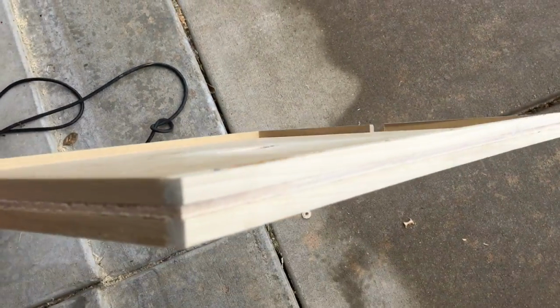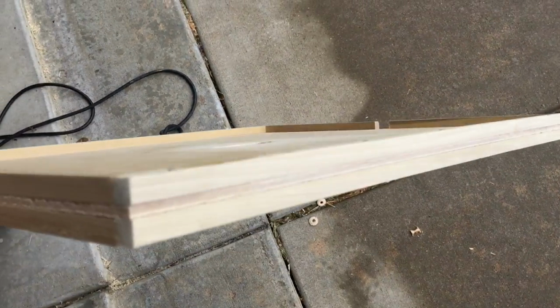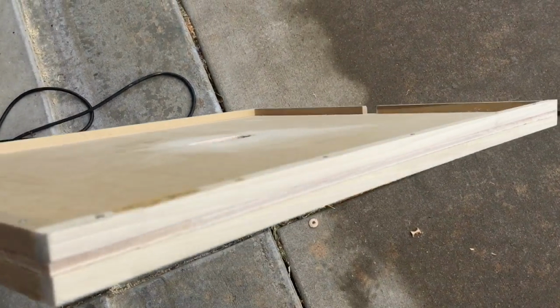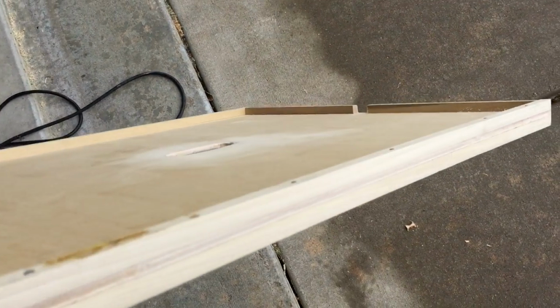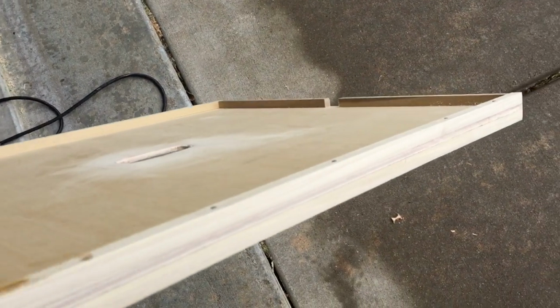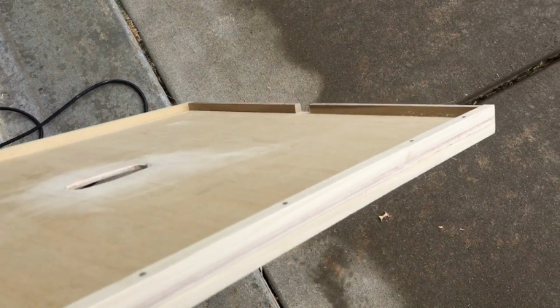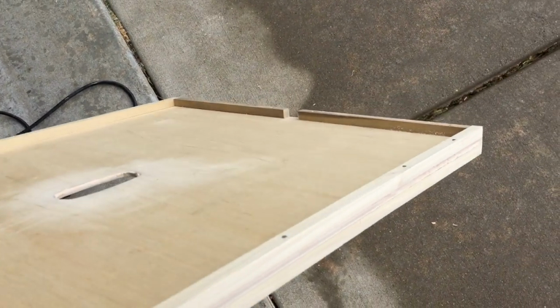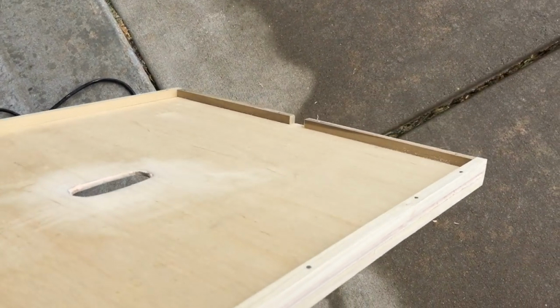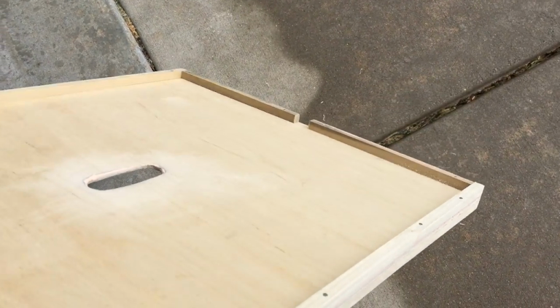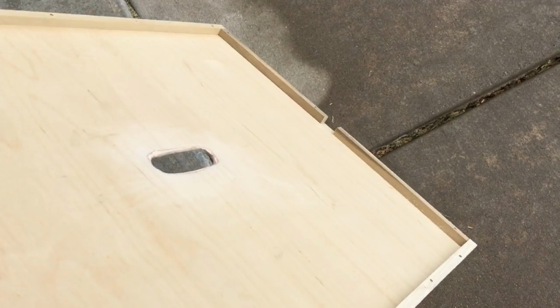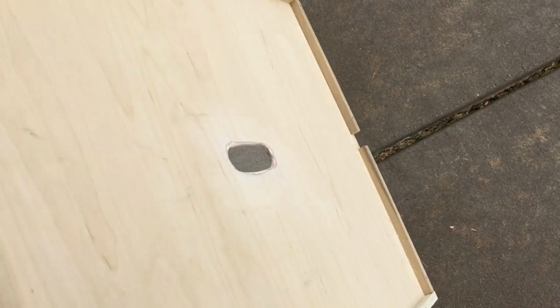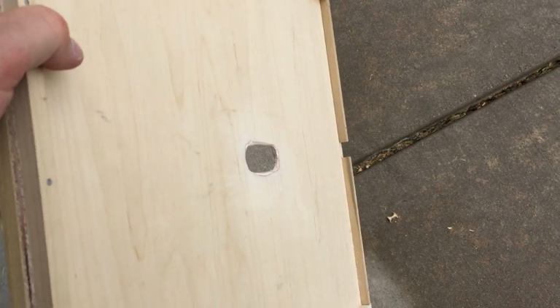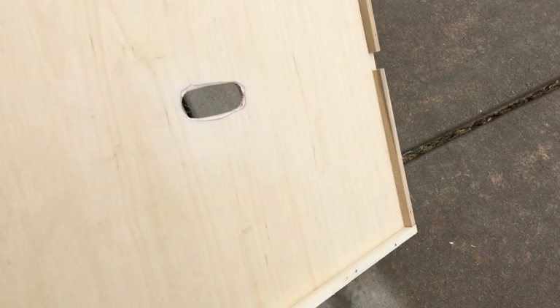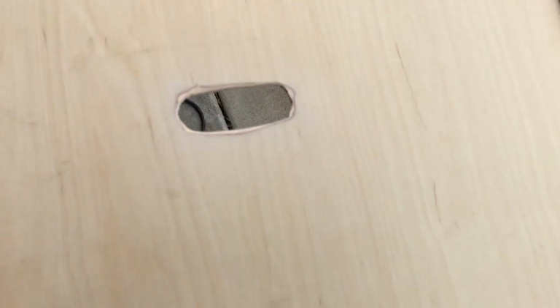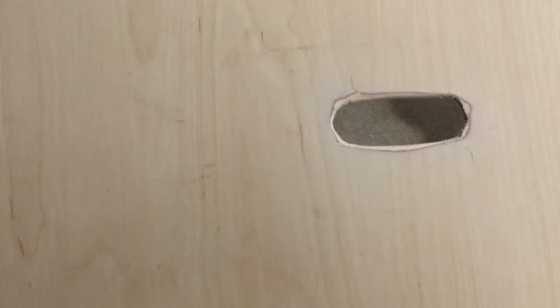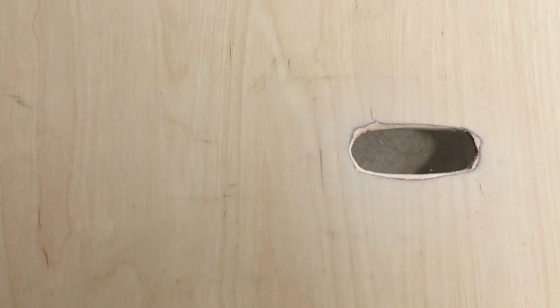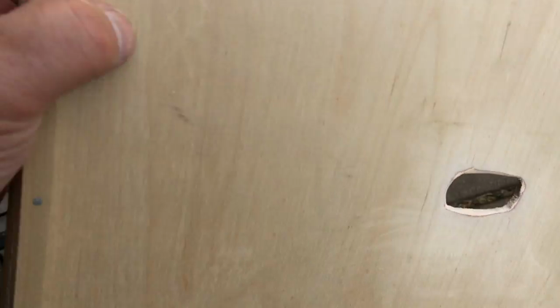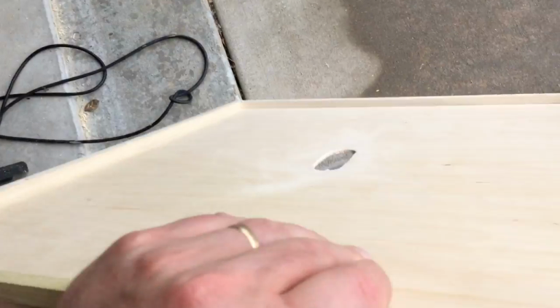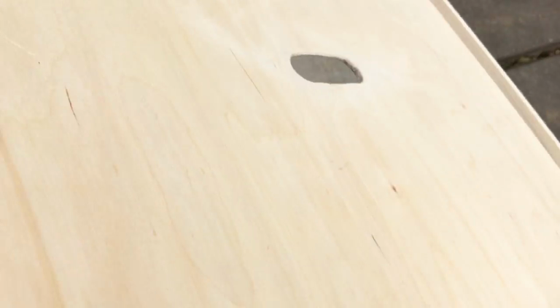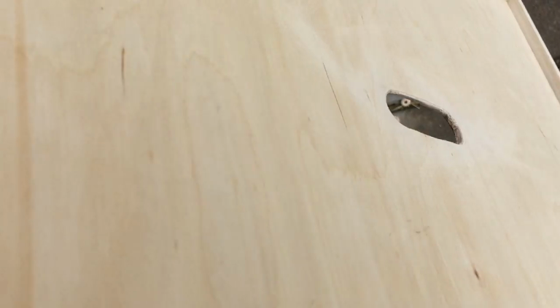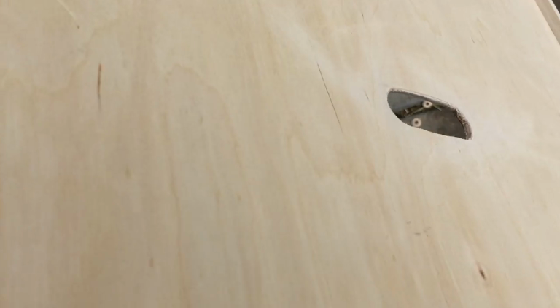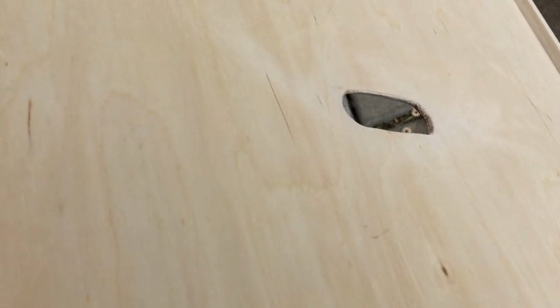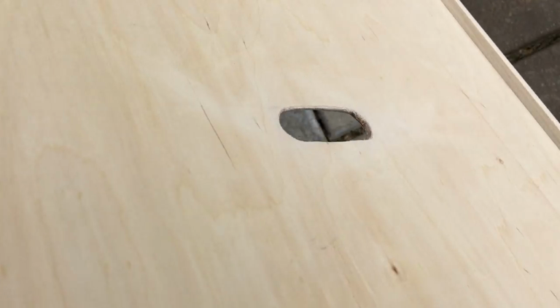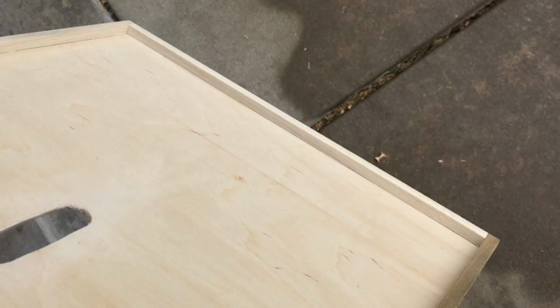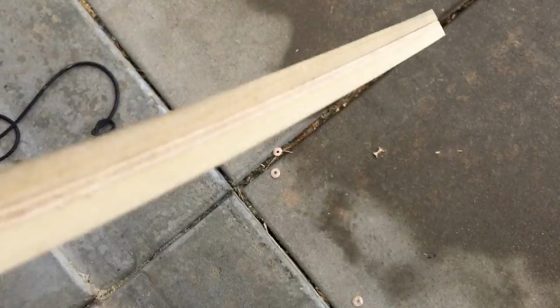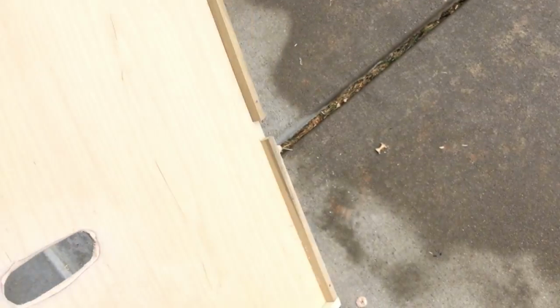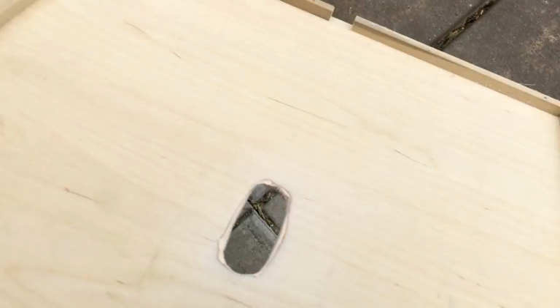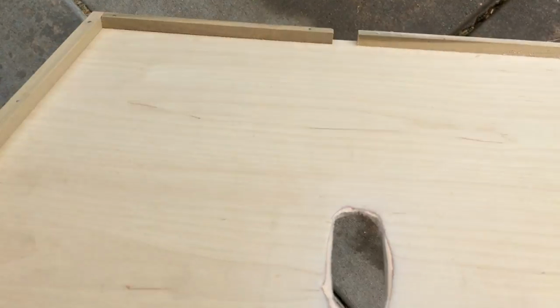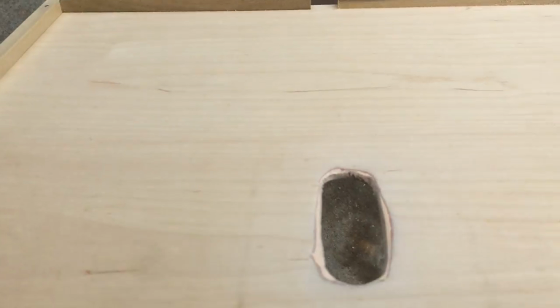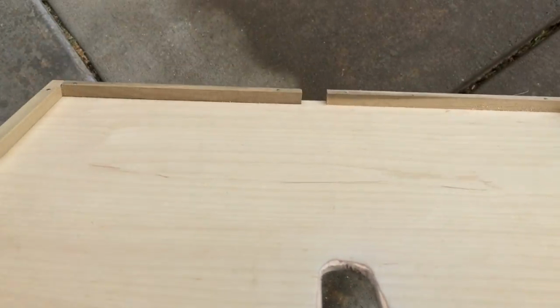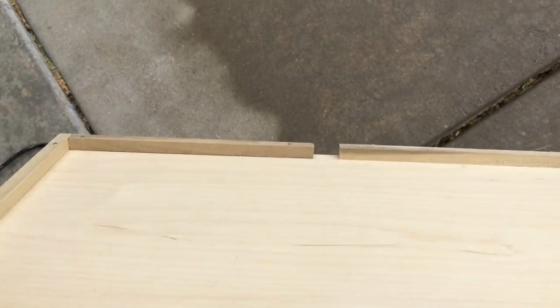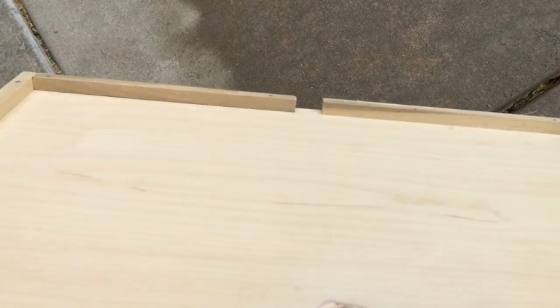We'll see if it handles the heat and all that, but I'm just going to cut out a hand hole here and I'll just put in a bee escape.